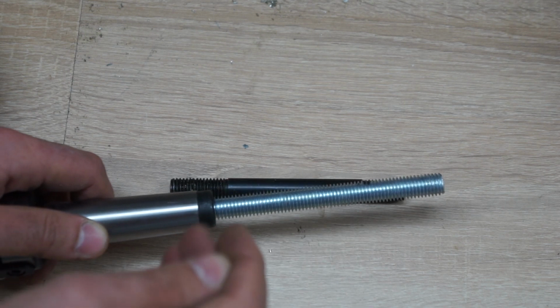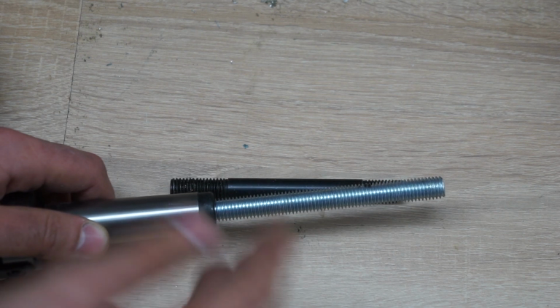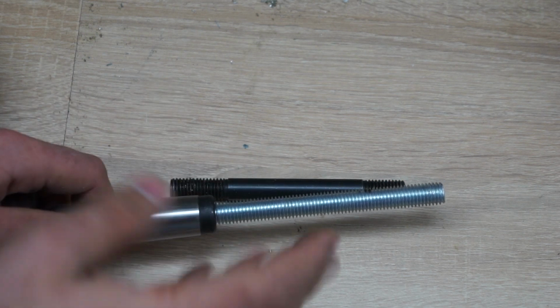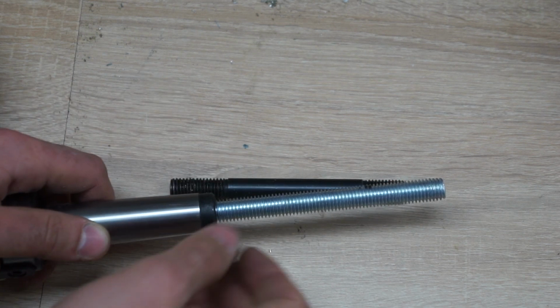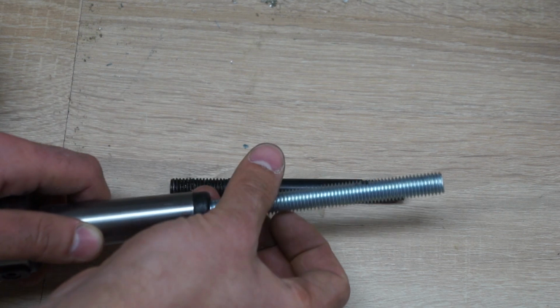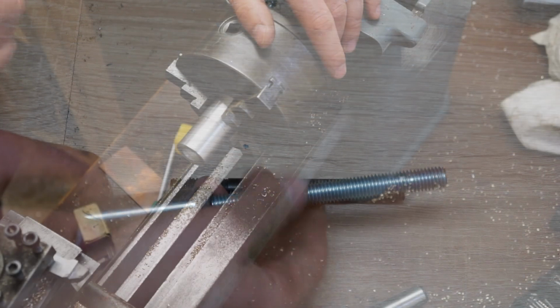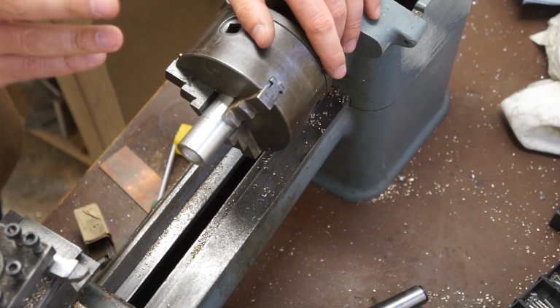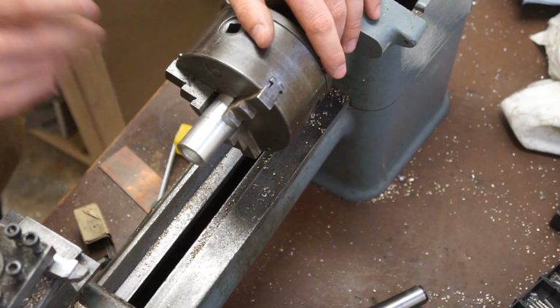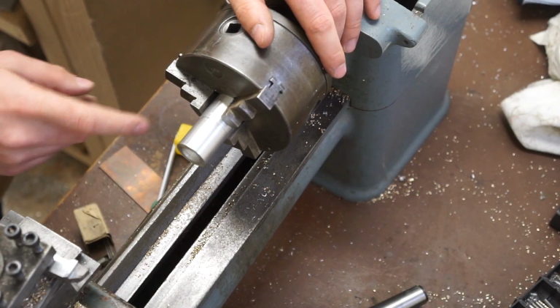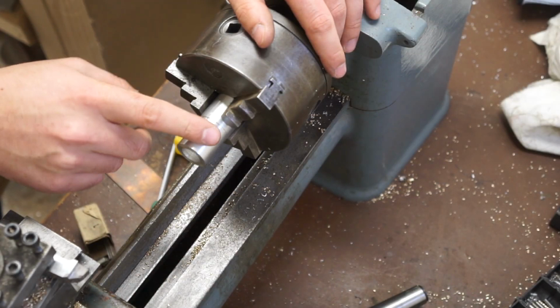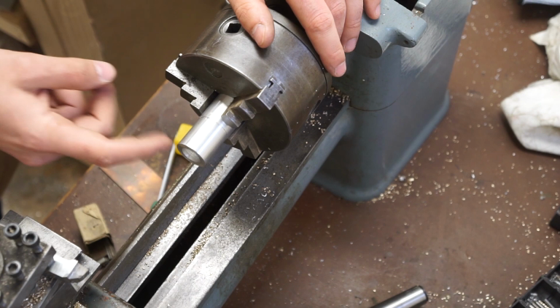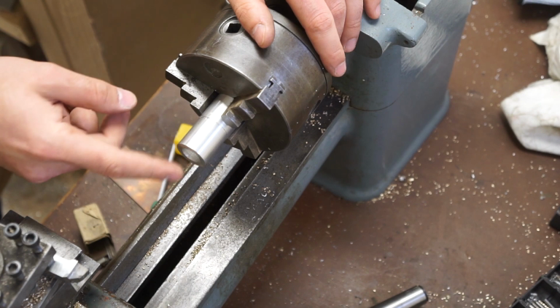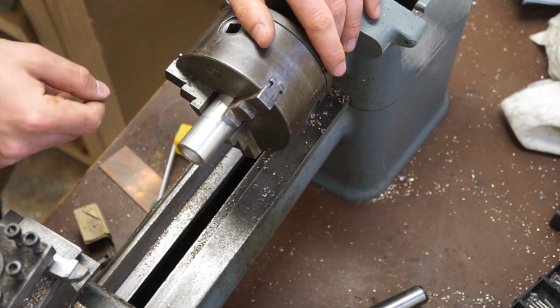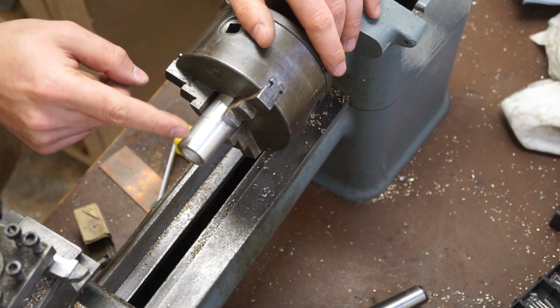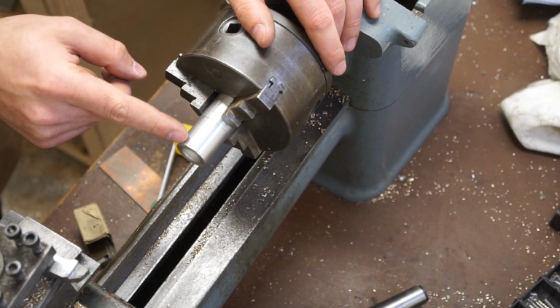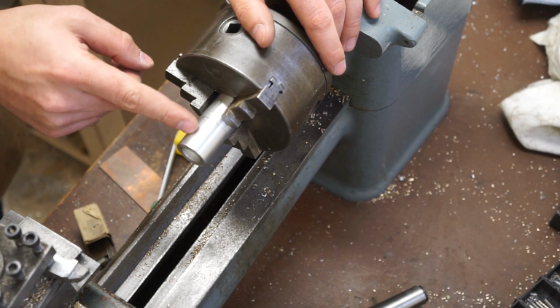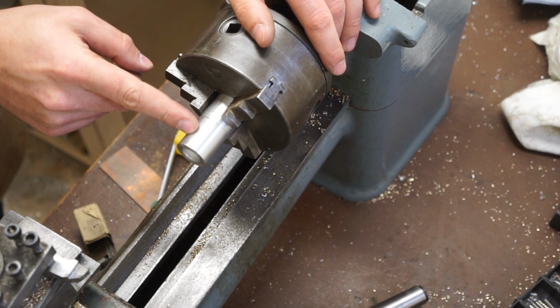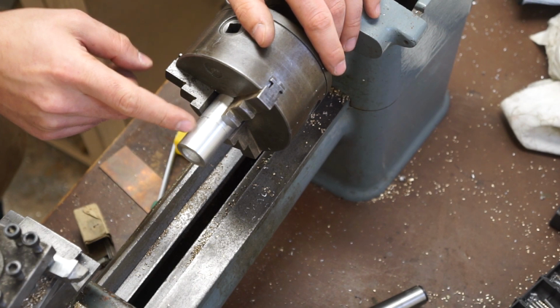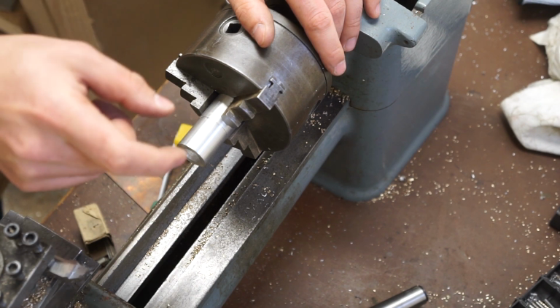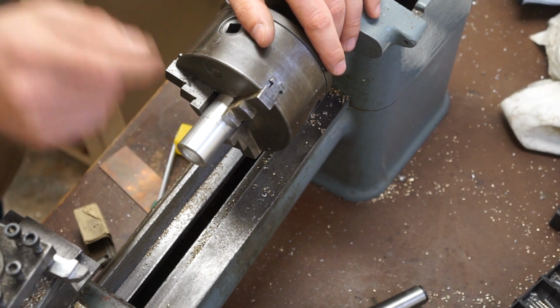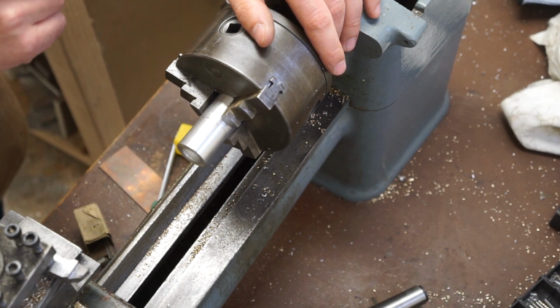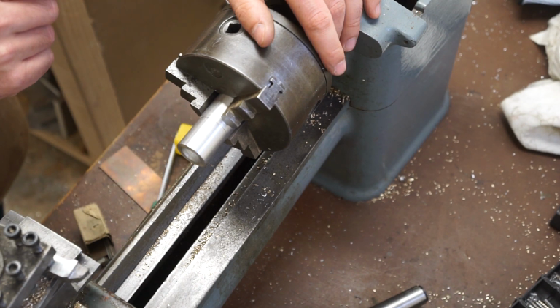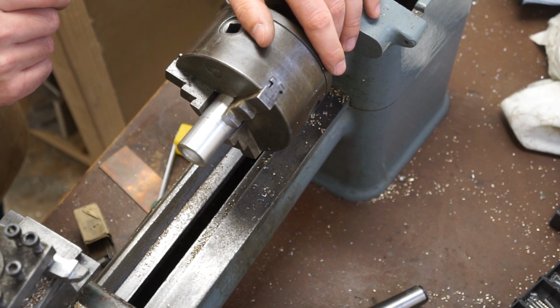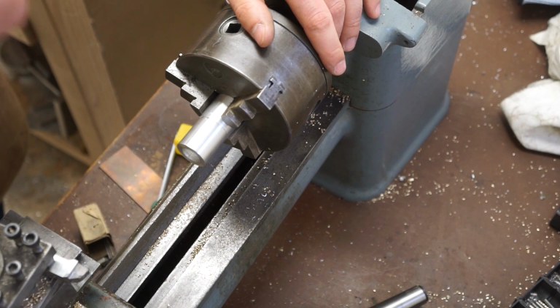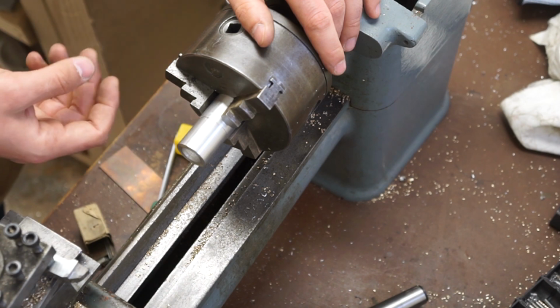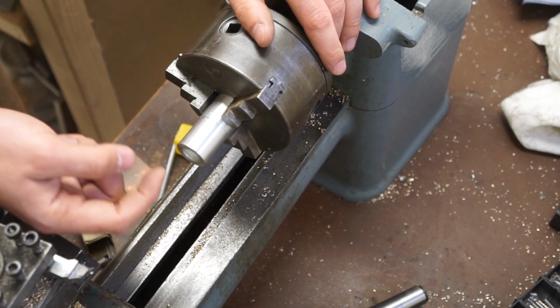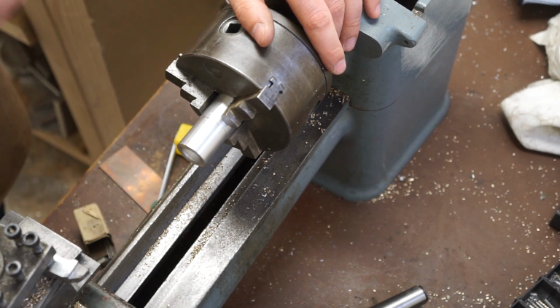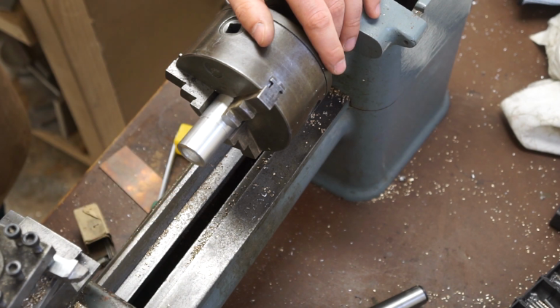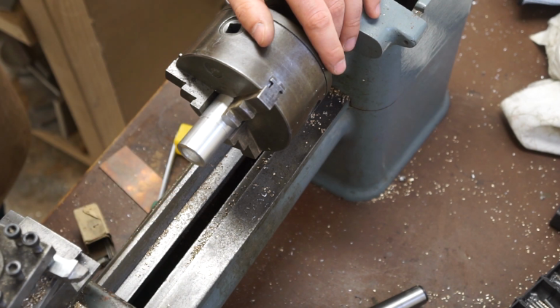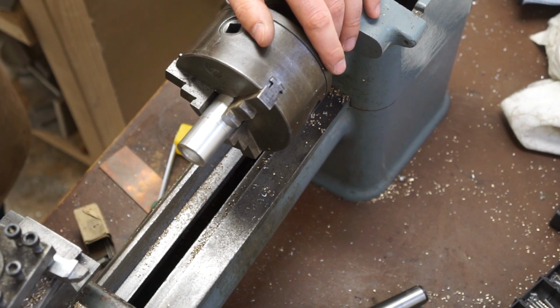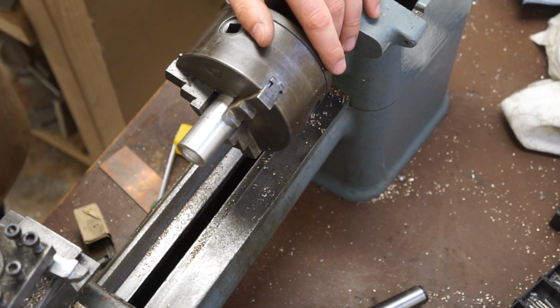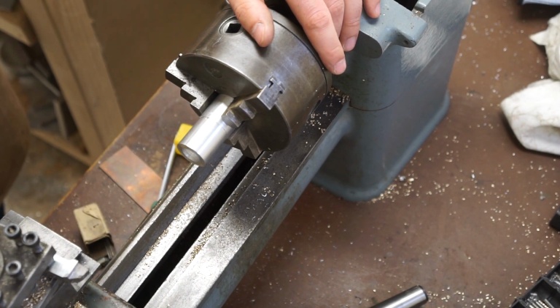Now let's go and make the bushing. First I'm going to face off this part and clean it up, then I'm going to turn the shoulder that's going to sit inside the bore, and afterwards I'm going to drill out the 12mm hole on the inside.